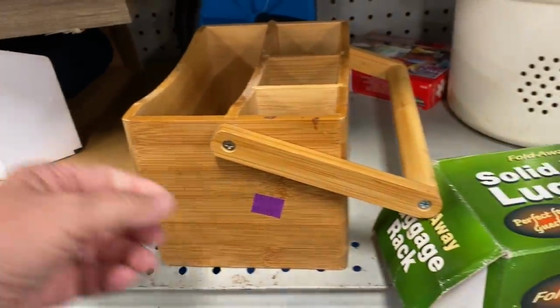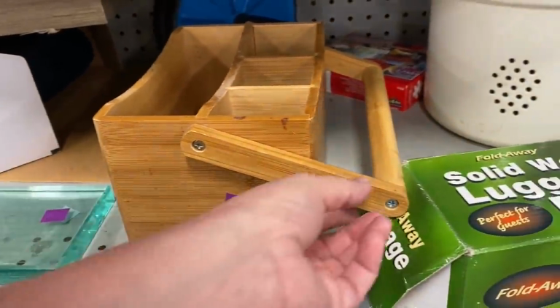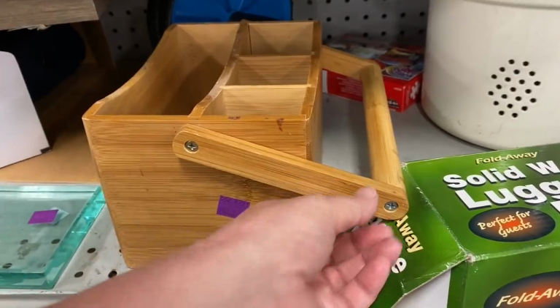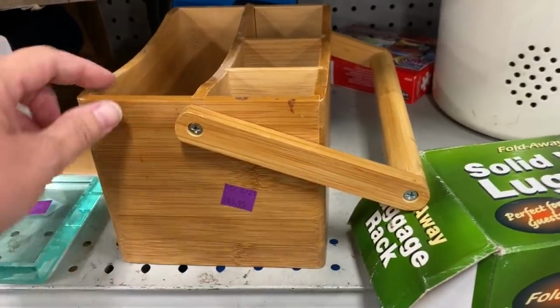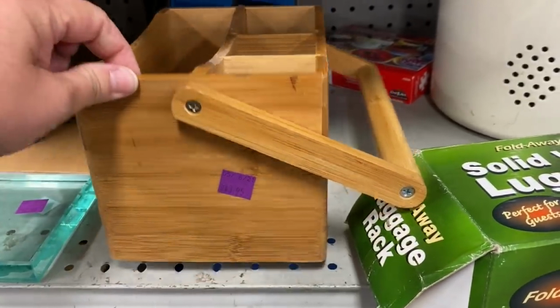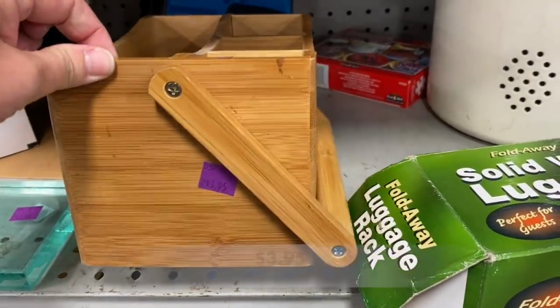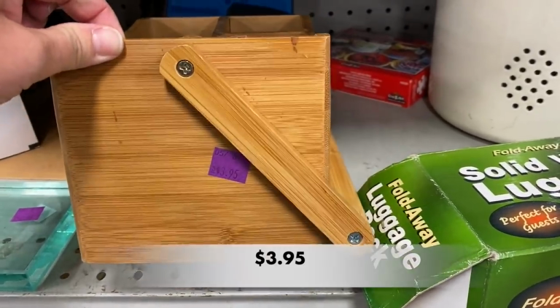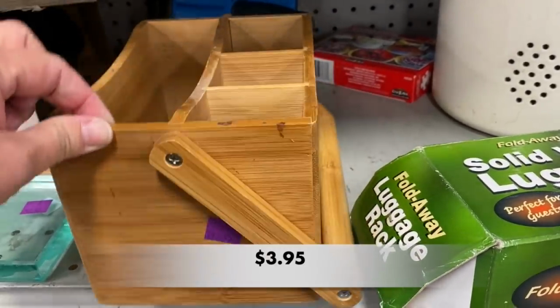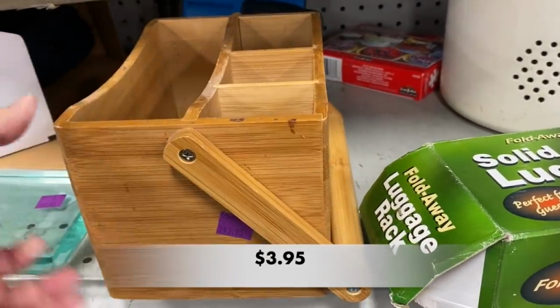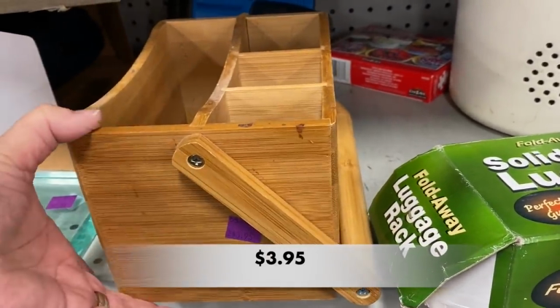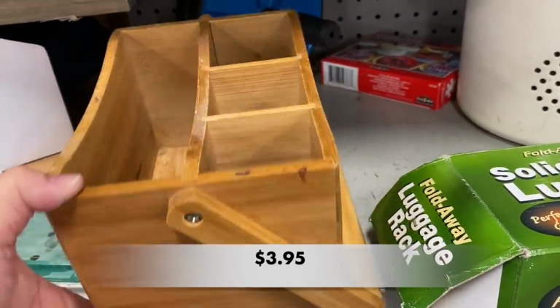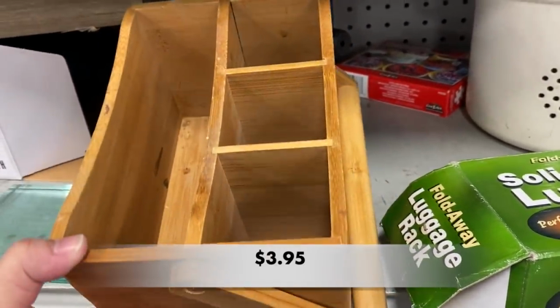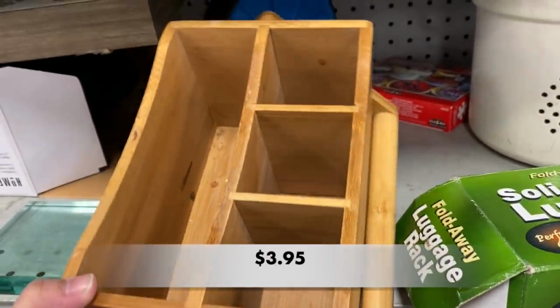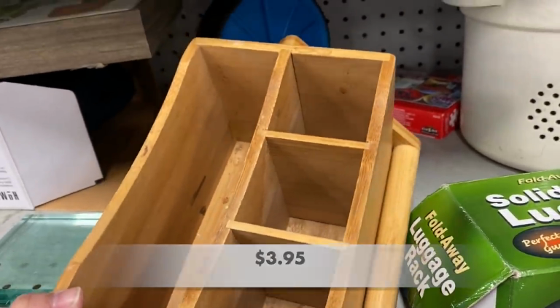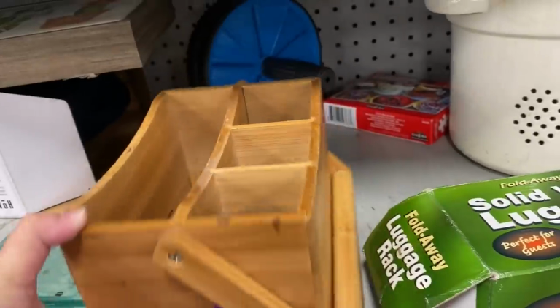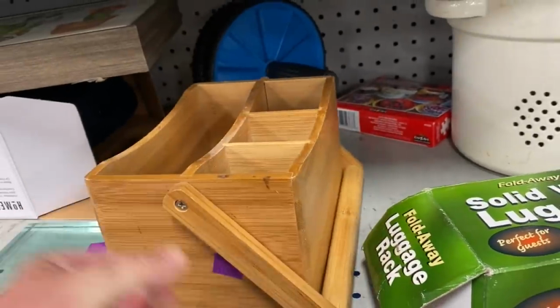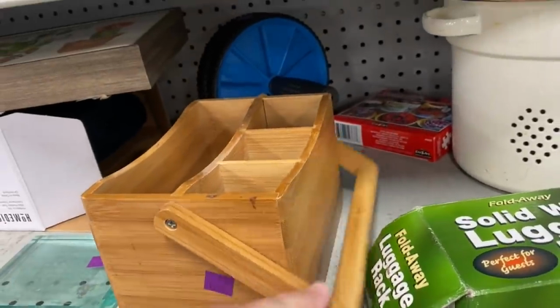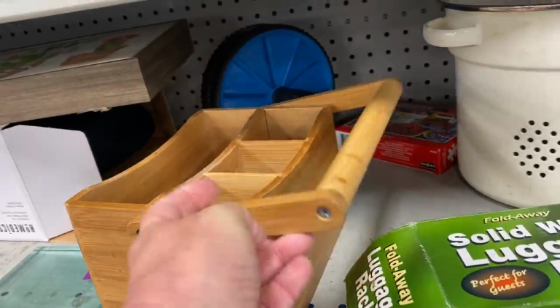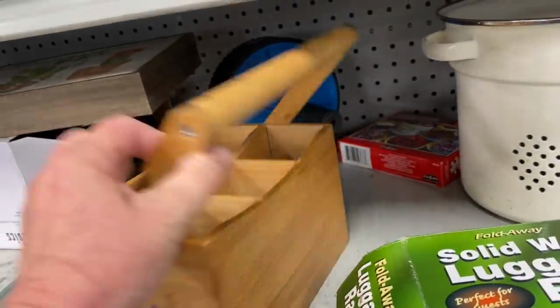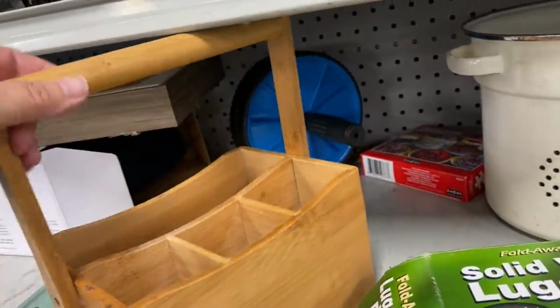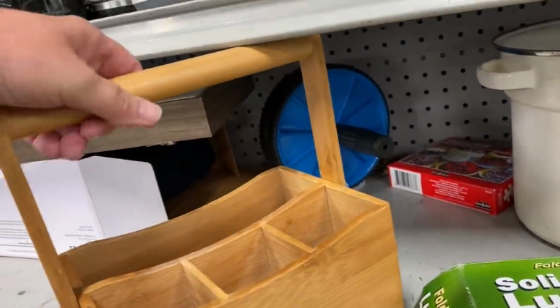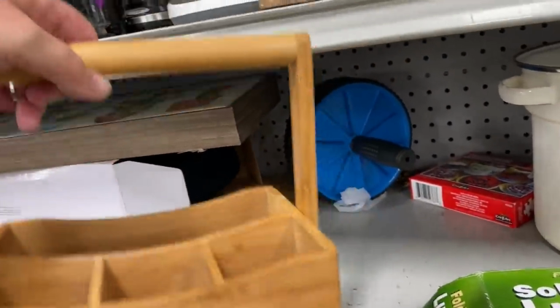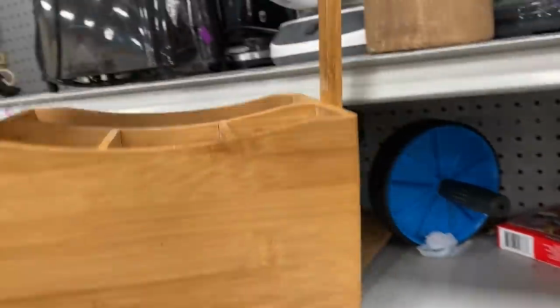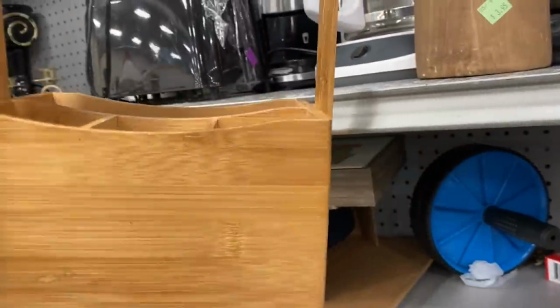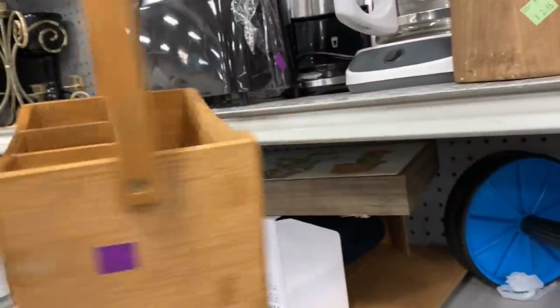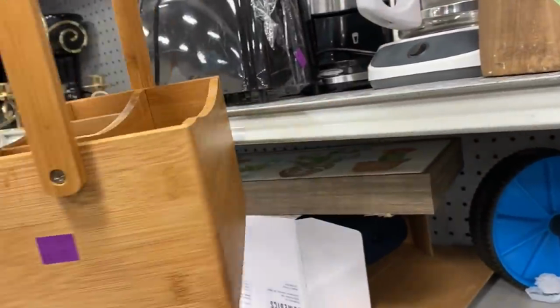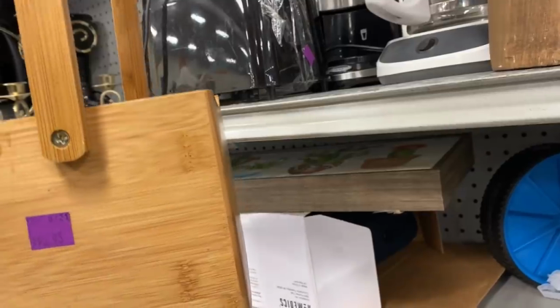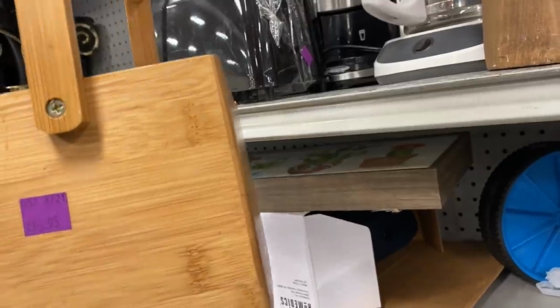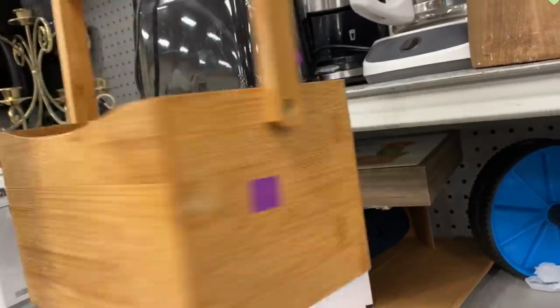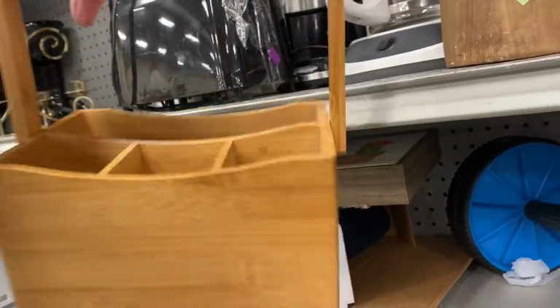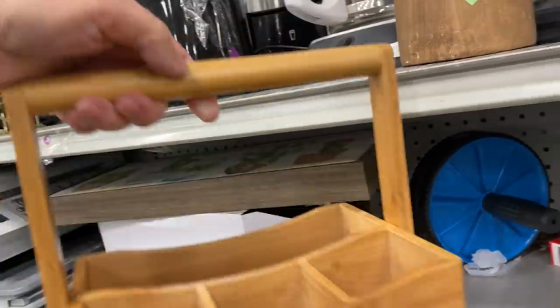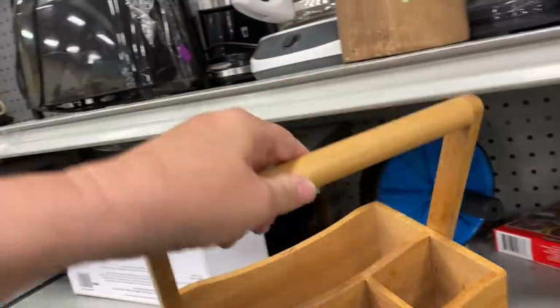Next to it, I found a great bamboo utensil caddy with a handle. This is great to have for any outside entertaining, especially this summer. It was in perfect condition, and it just needed a little cleaning.